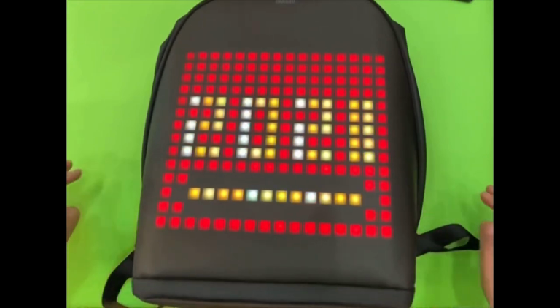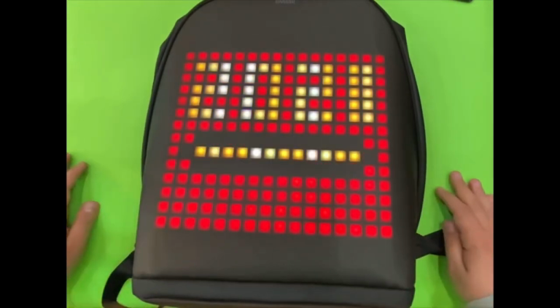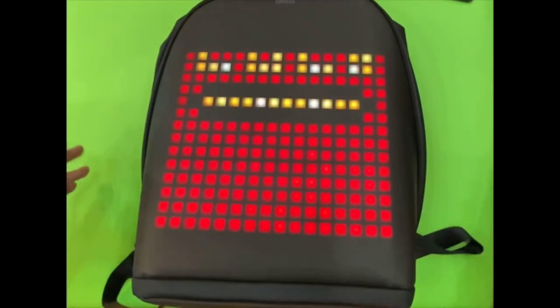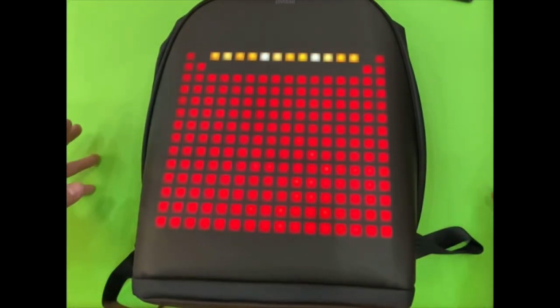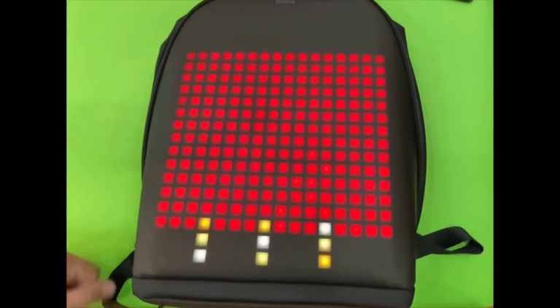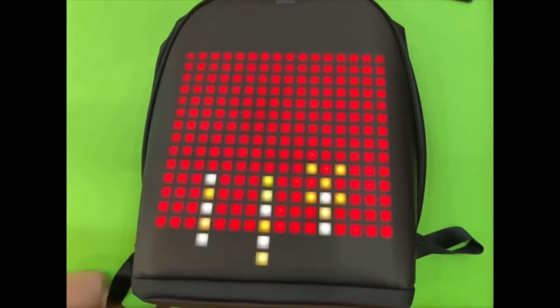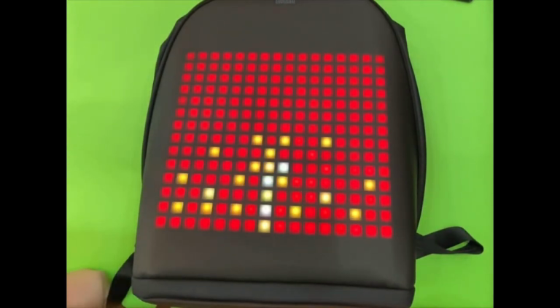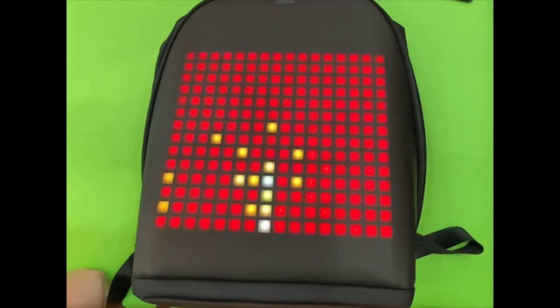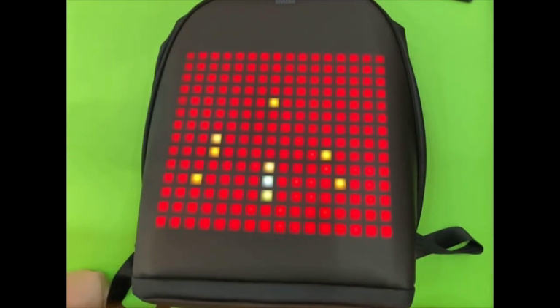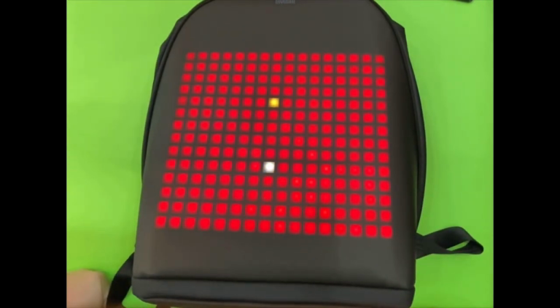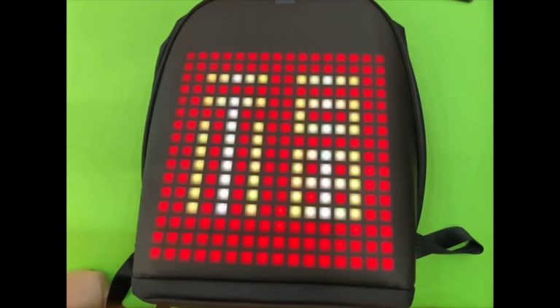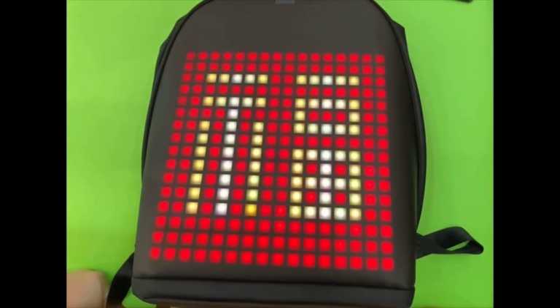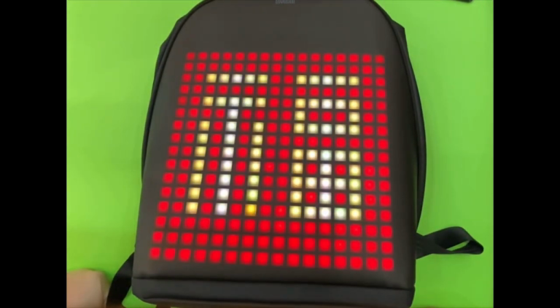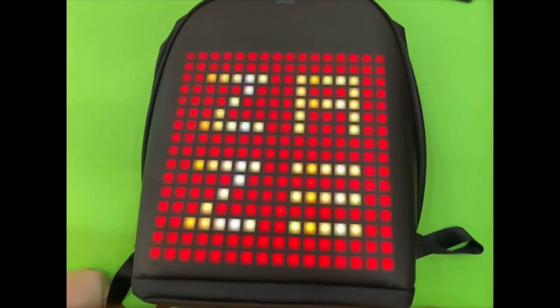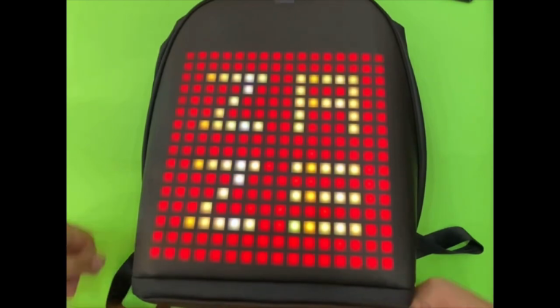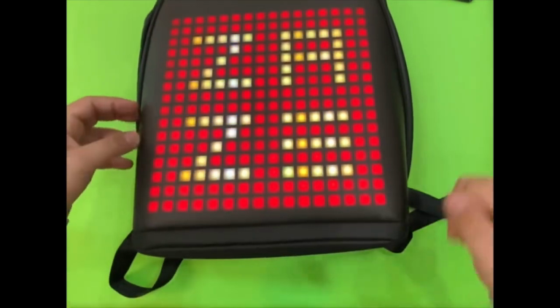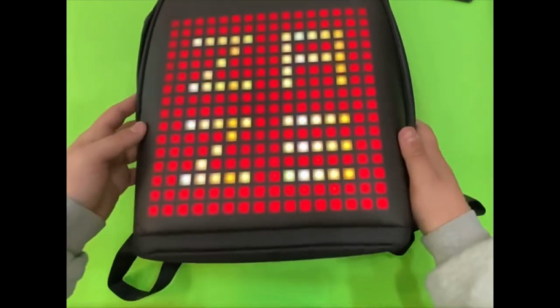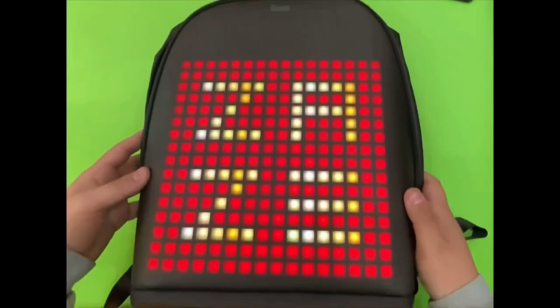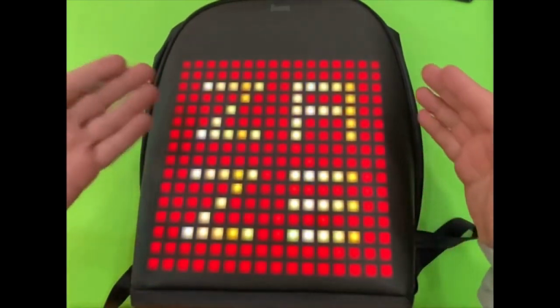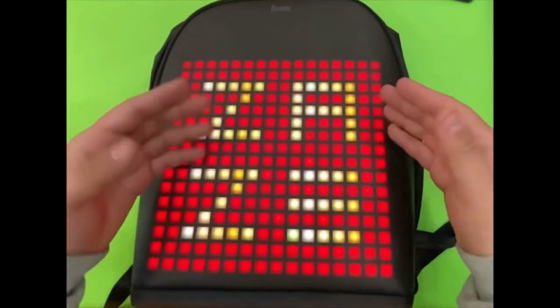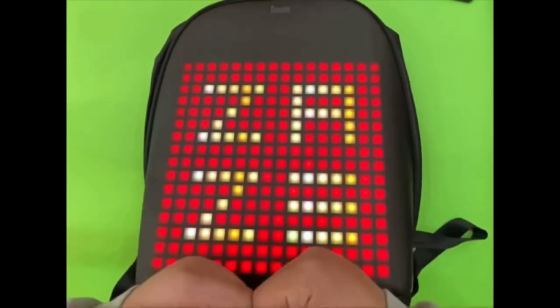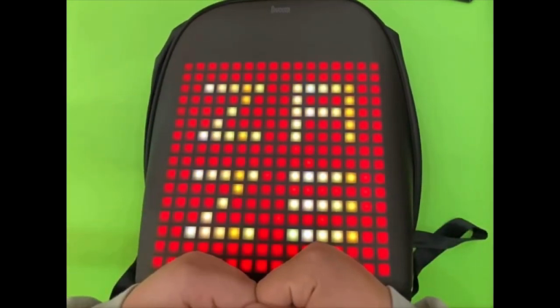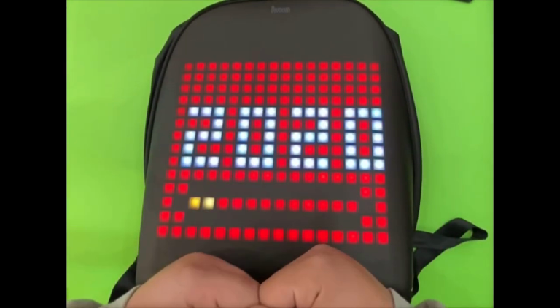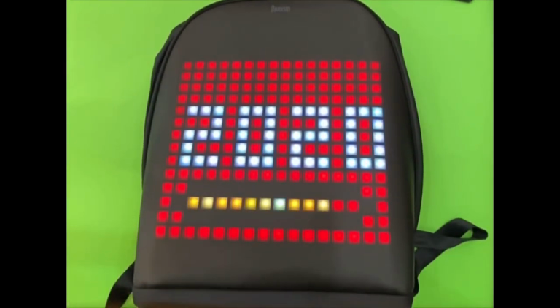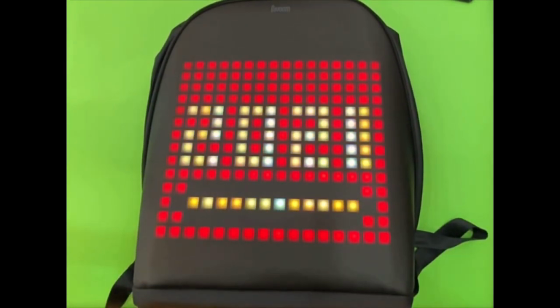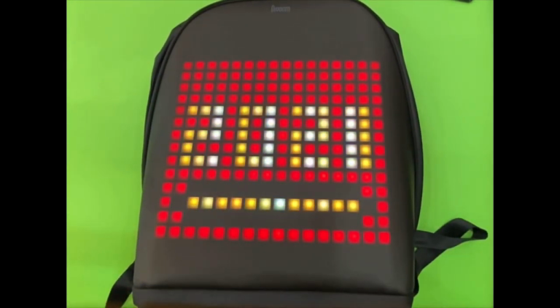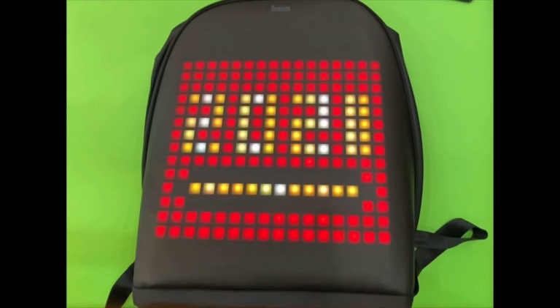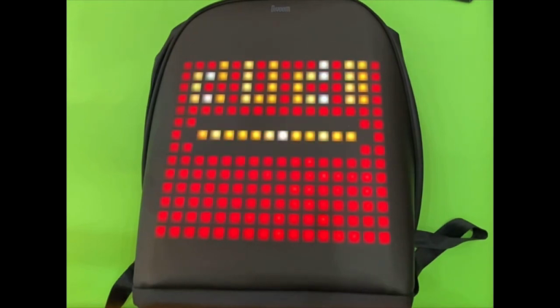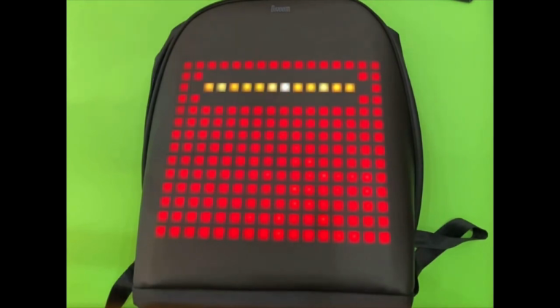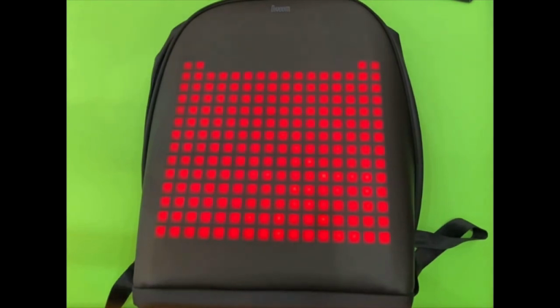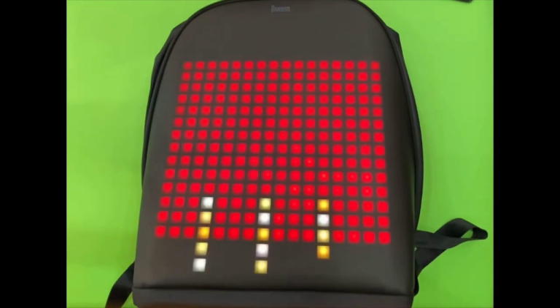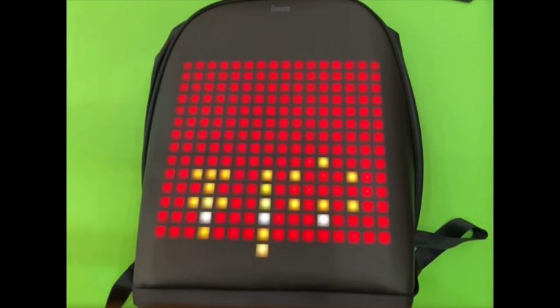I will insert some footage of this backpack so you can see how it looks in the real world. Thank you so much for watching, and I will see you in the next one.